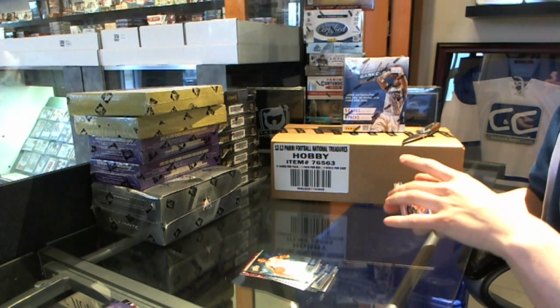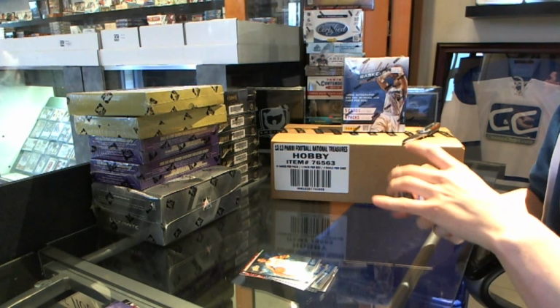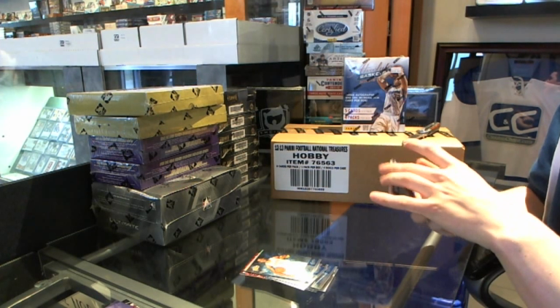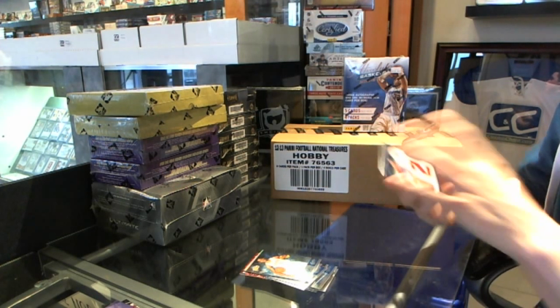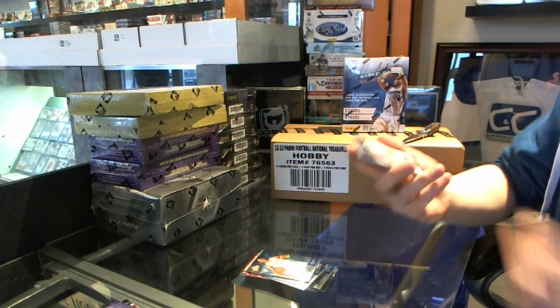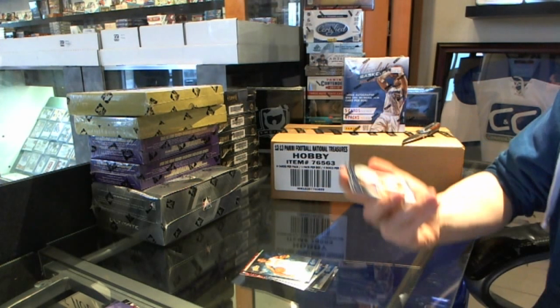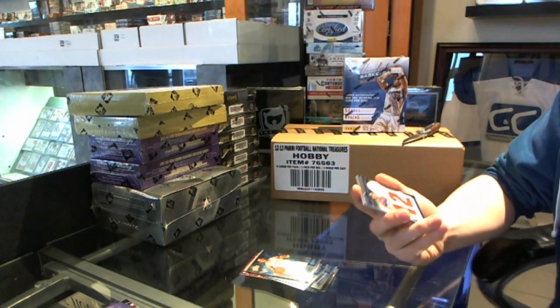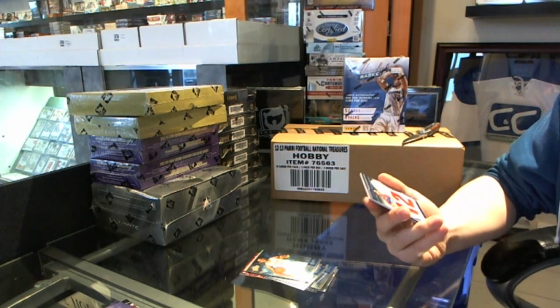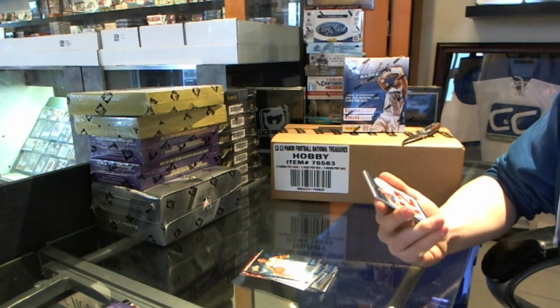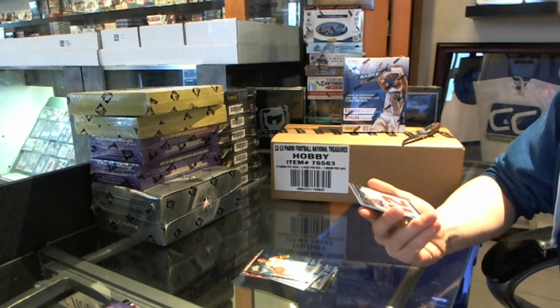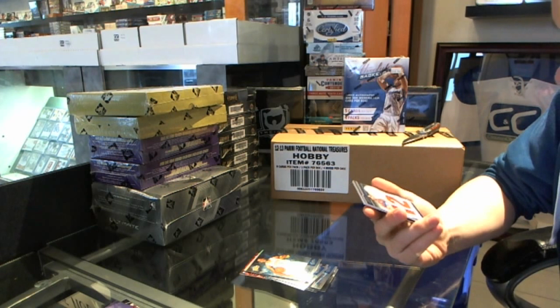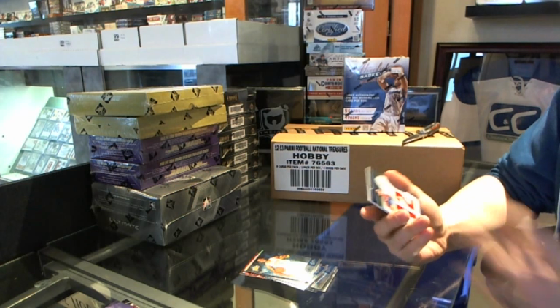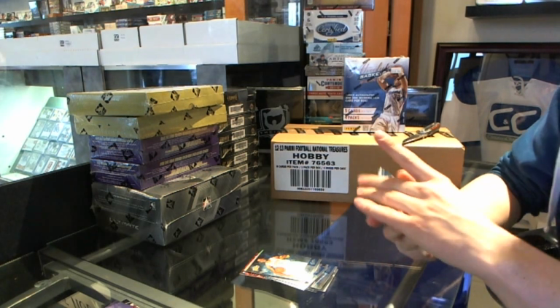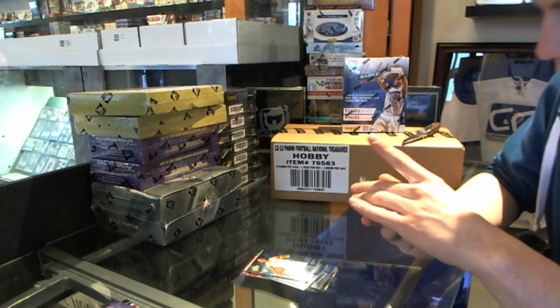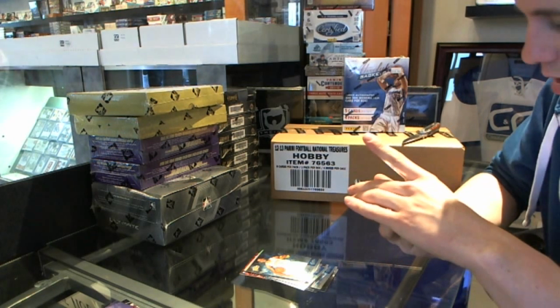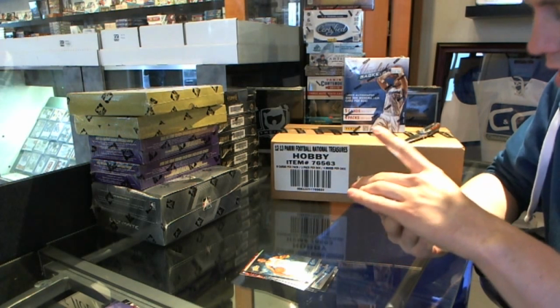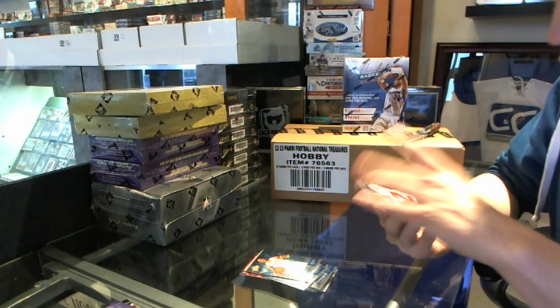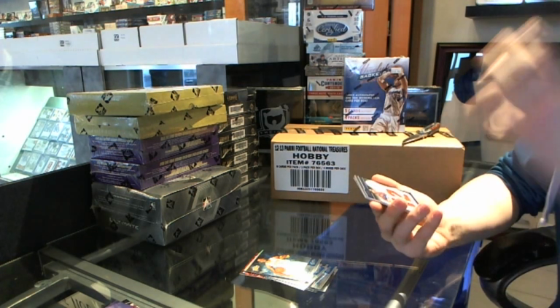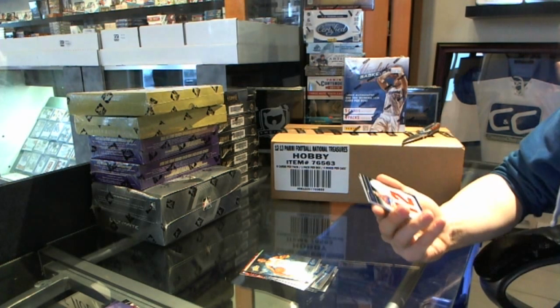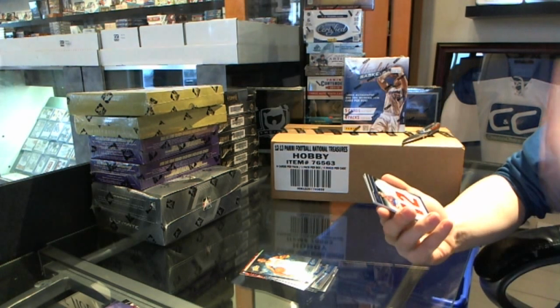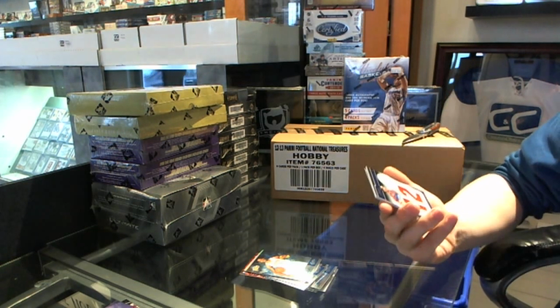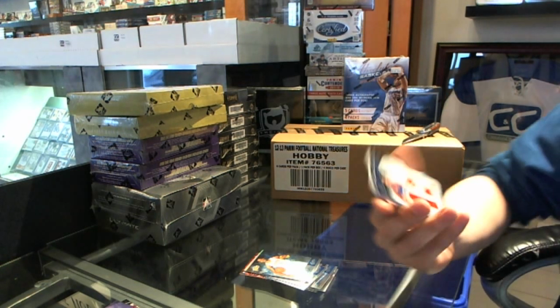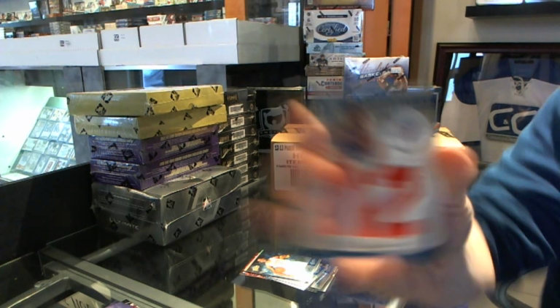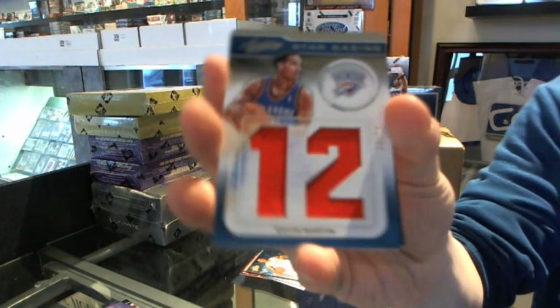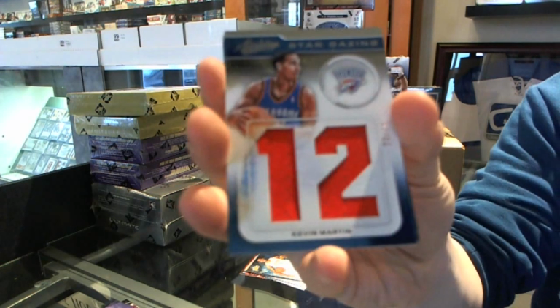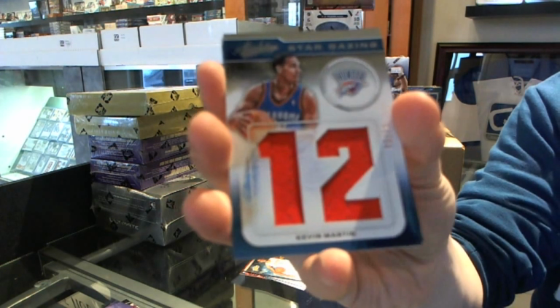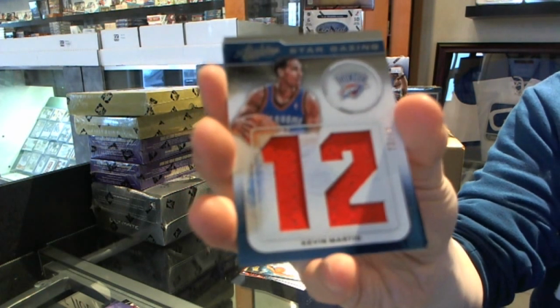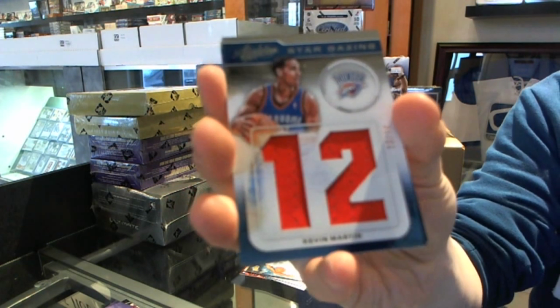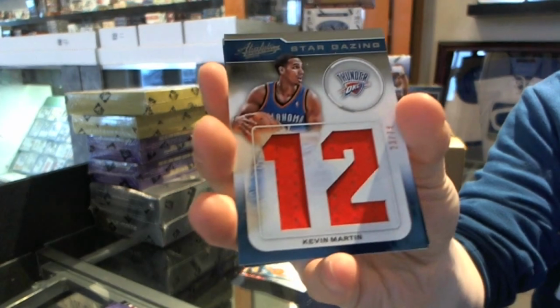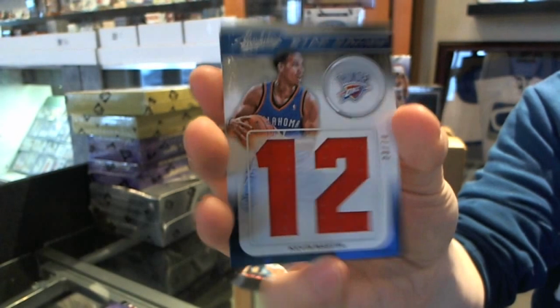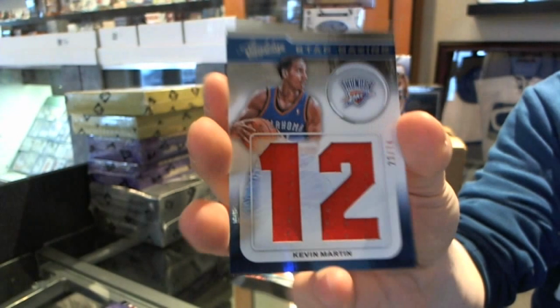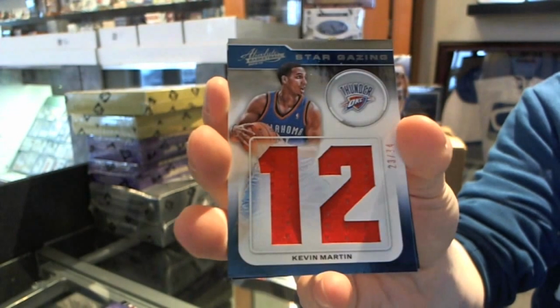A jumbo jersey, numbered 23 of 74 — Stargazing Jersey, Kevin Martin.